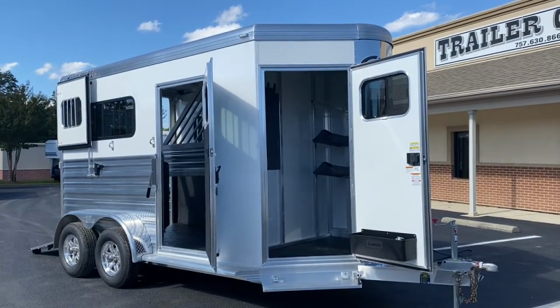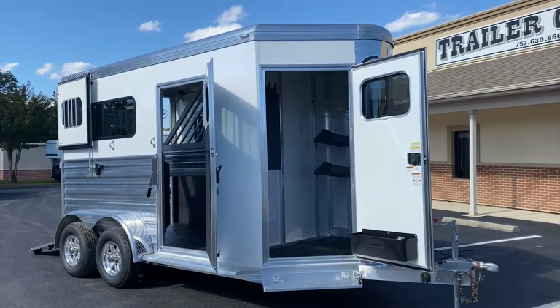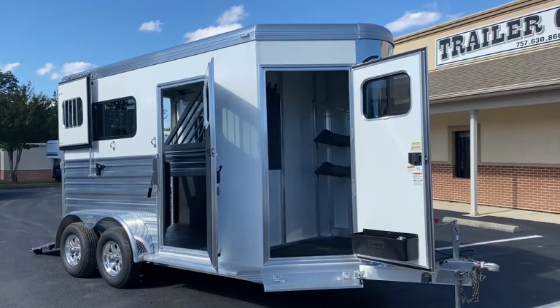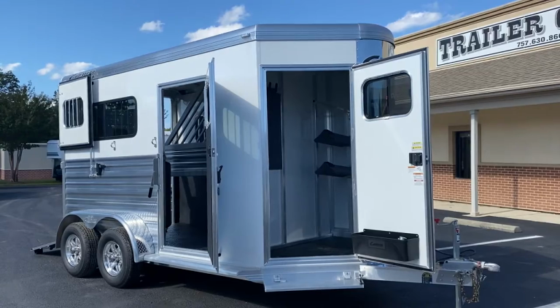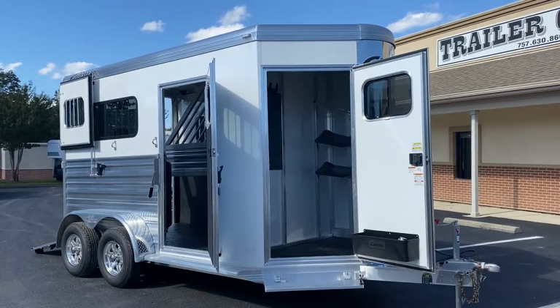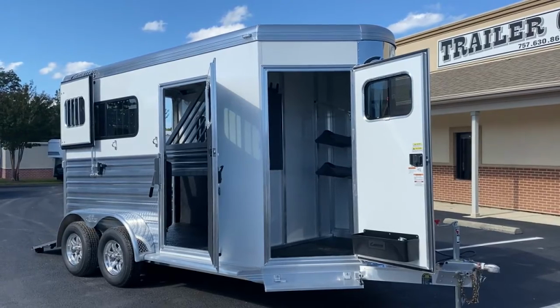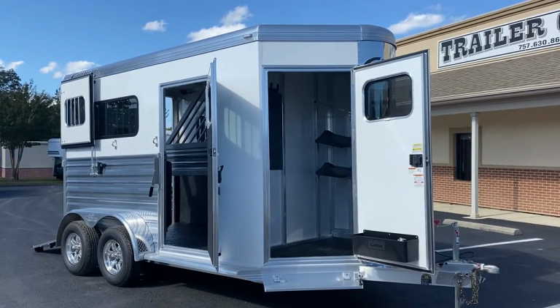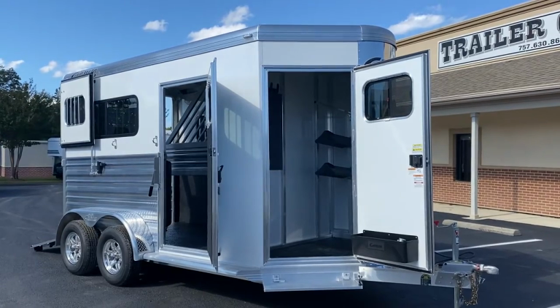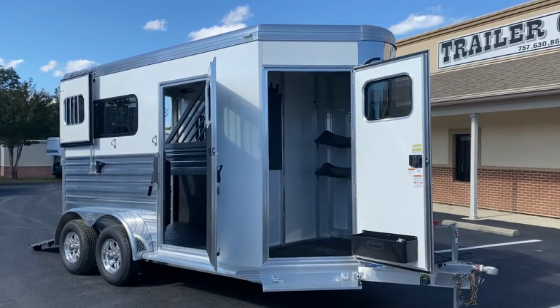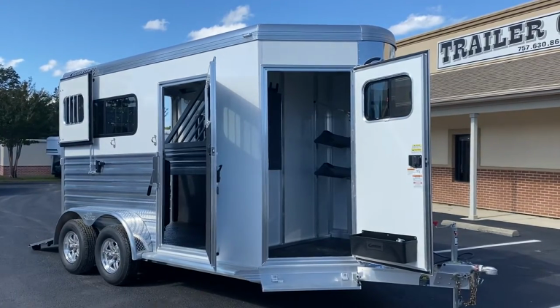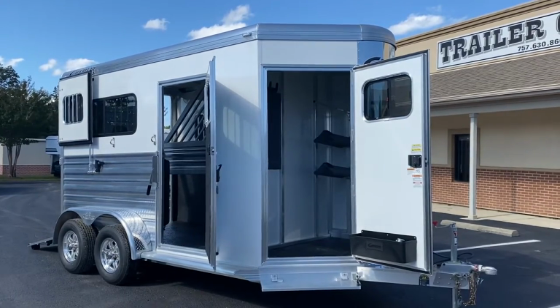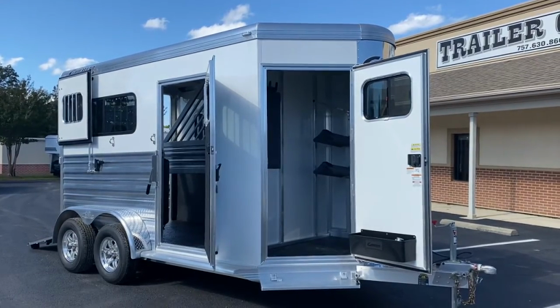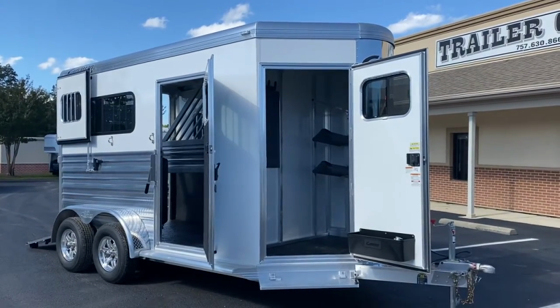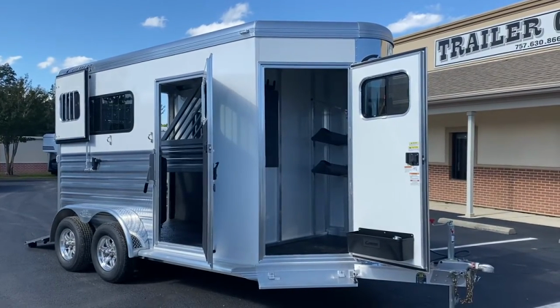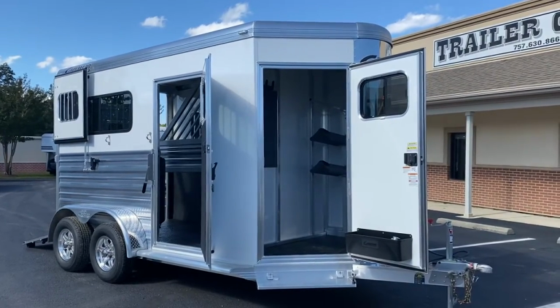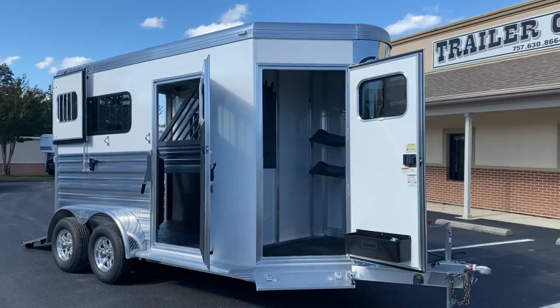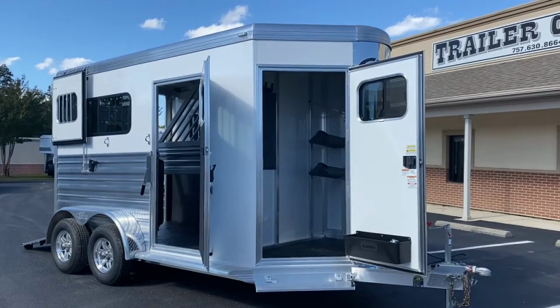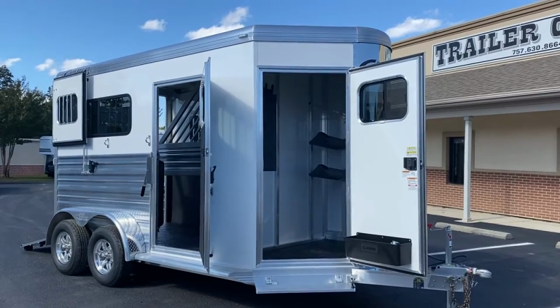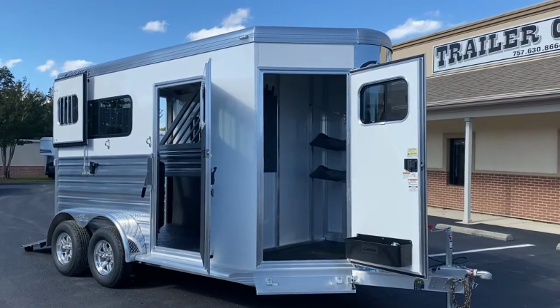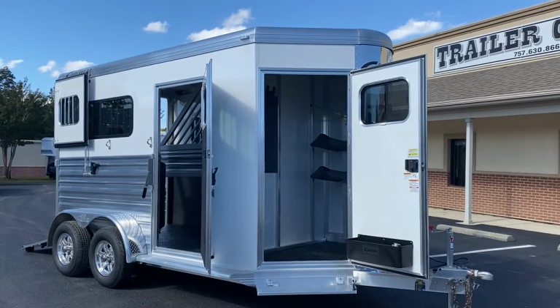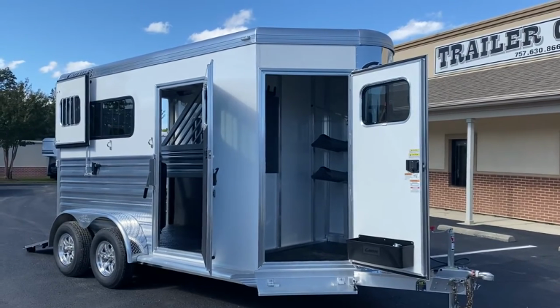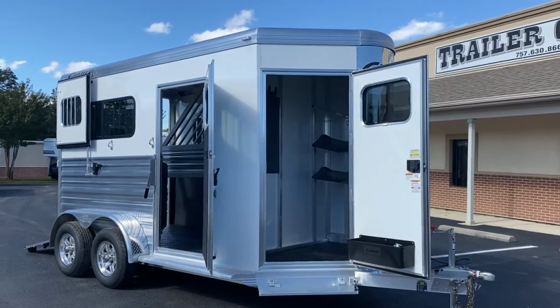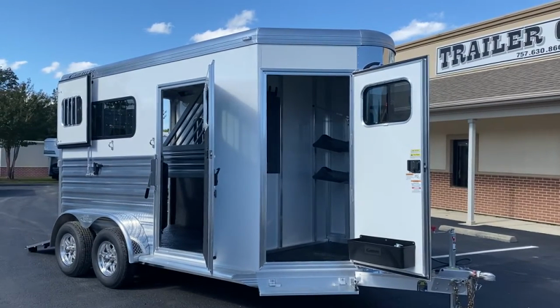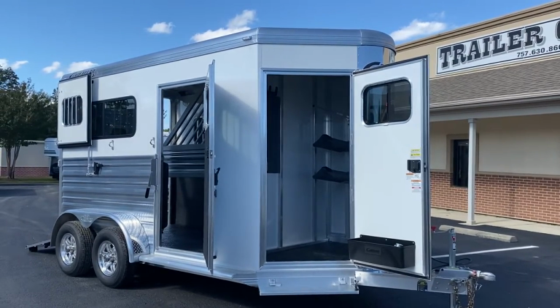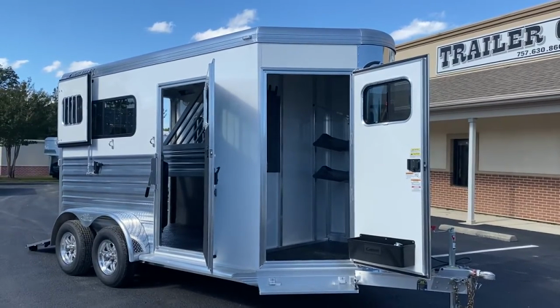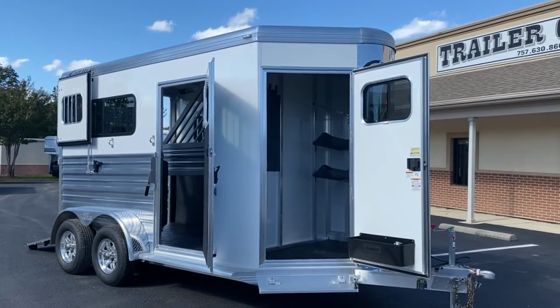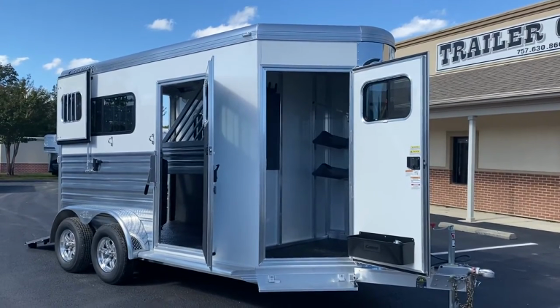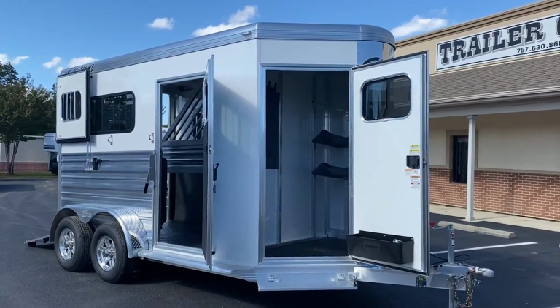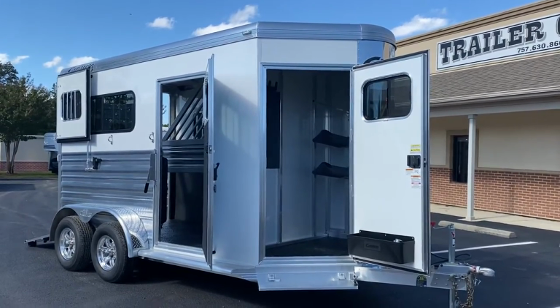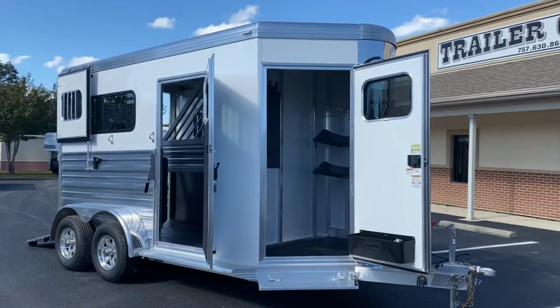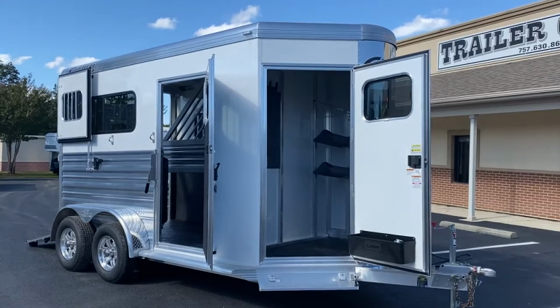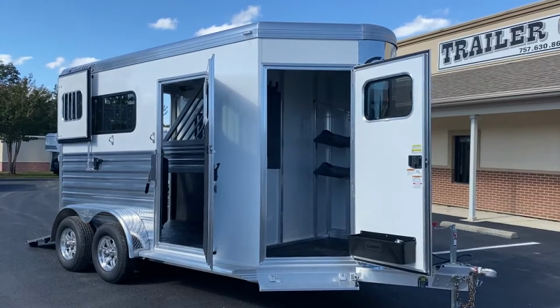Today I'm going to show you a 2021 Cimarron two-horse bumper pole. This is a North Star version. This is a two-horse straight load model trailer with a front dressing room.